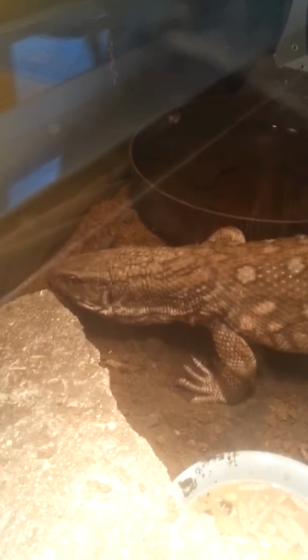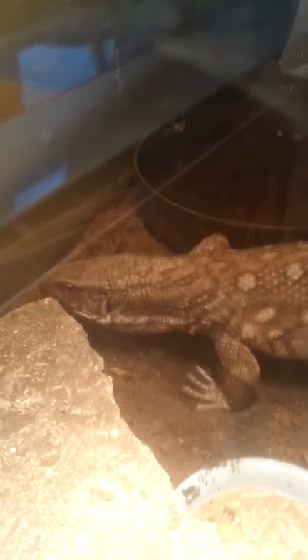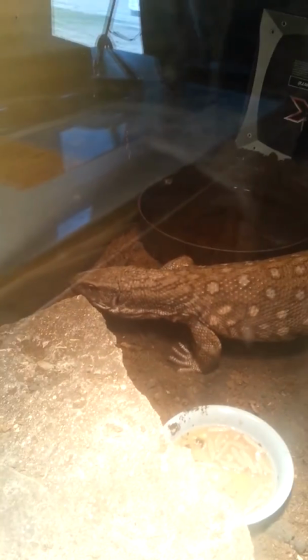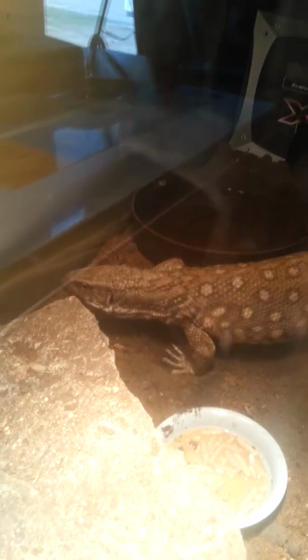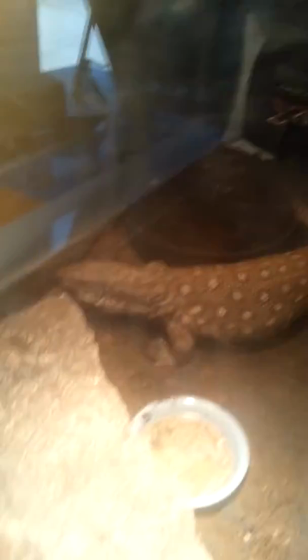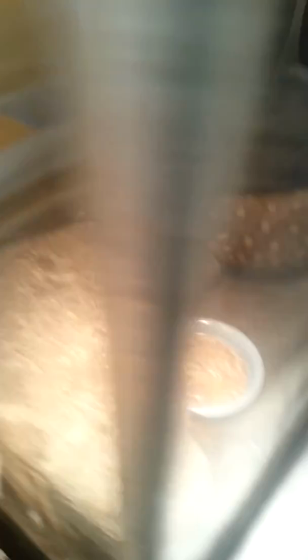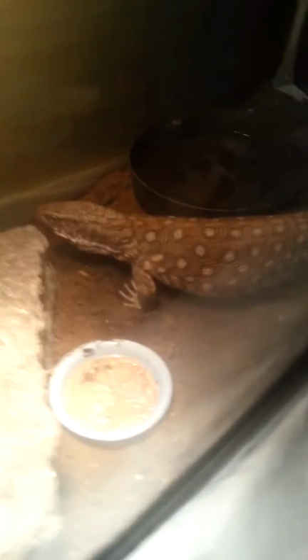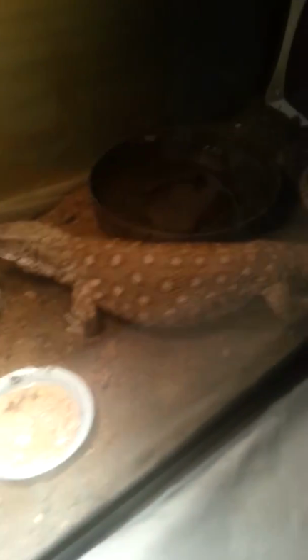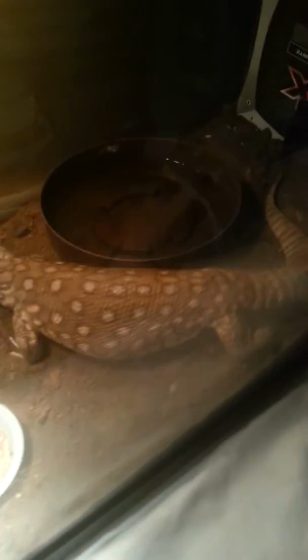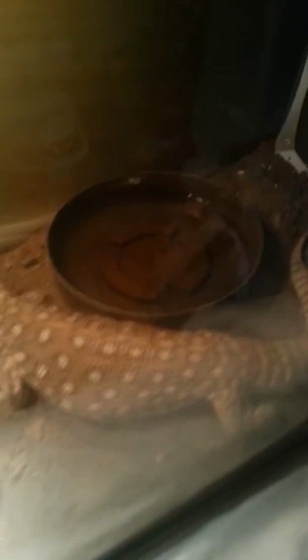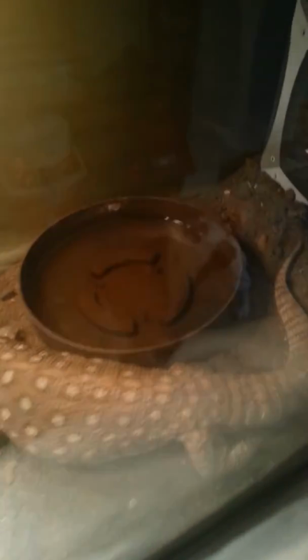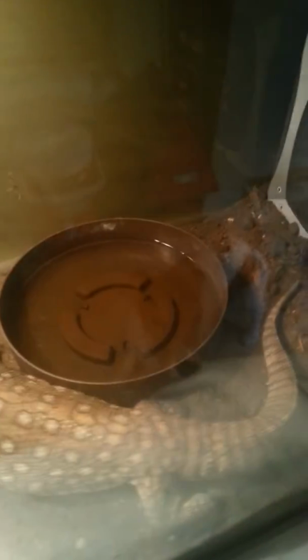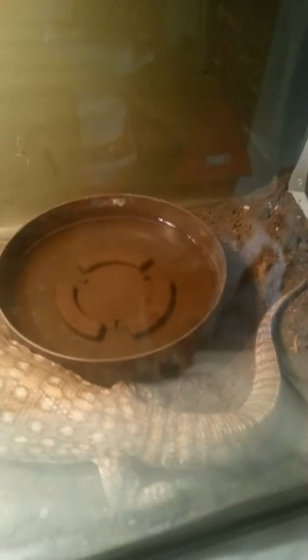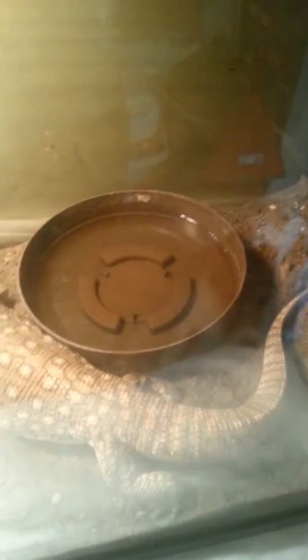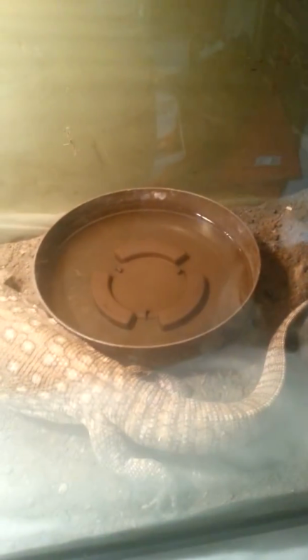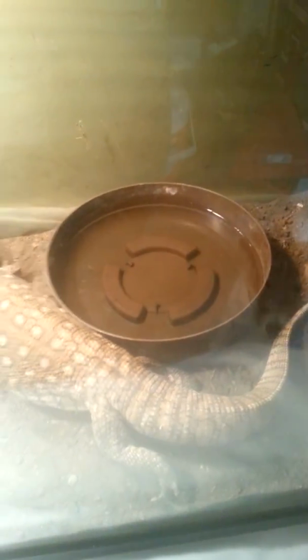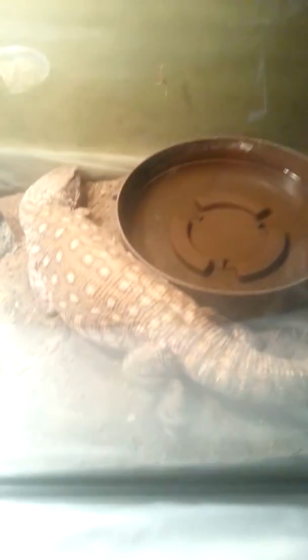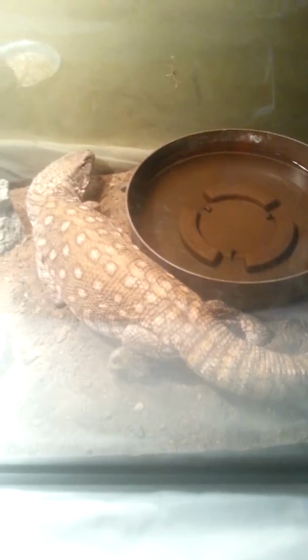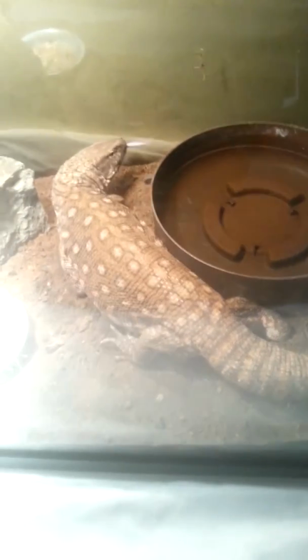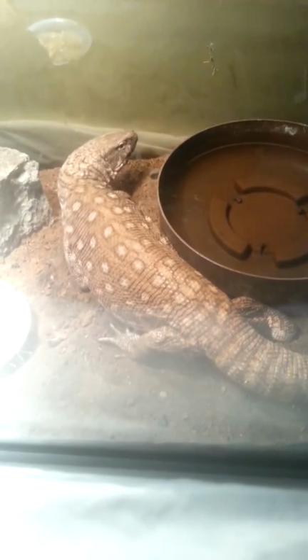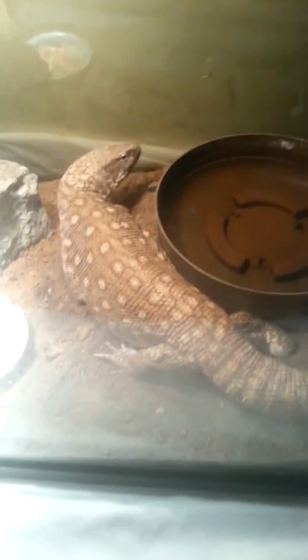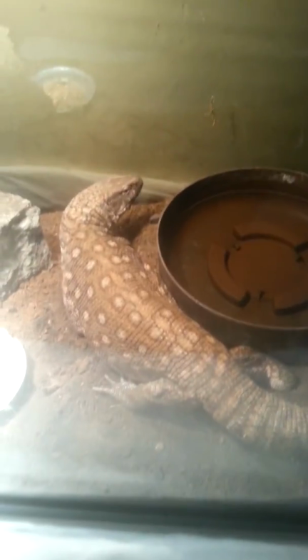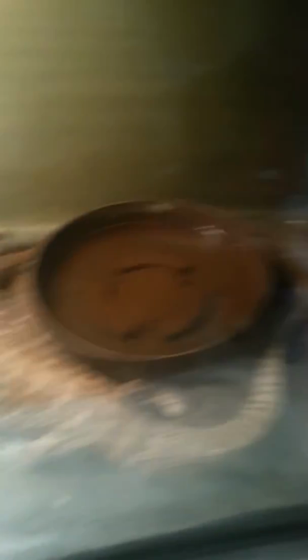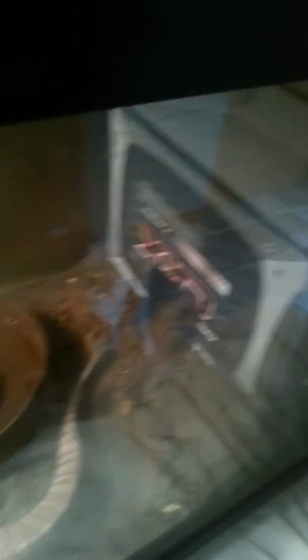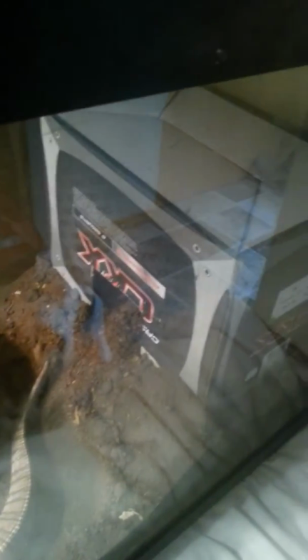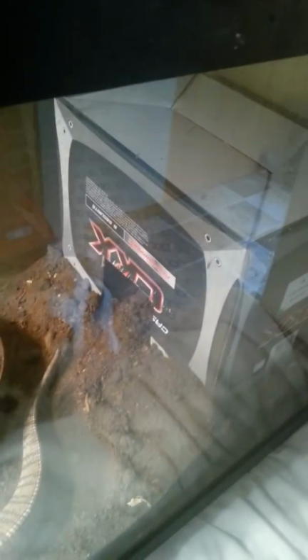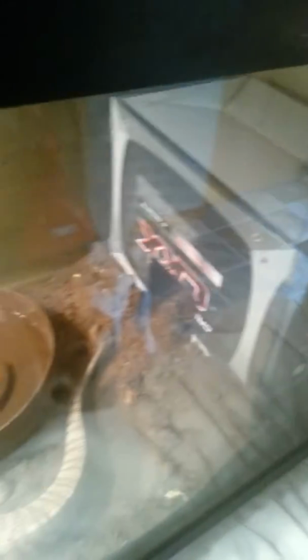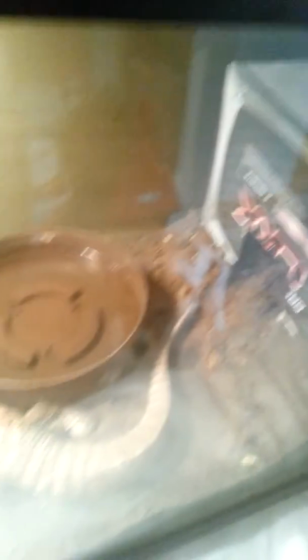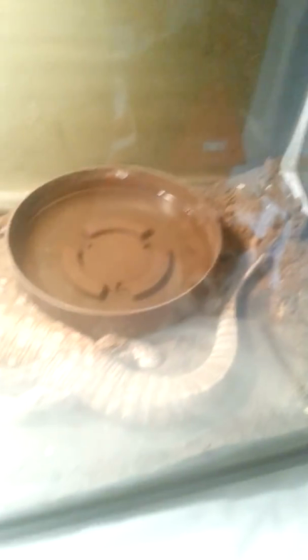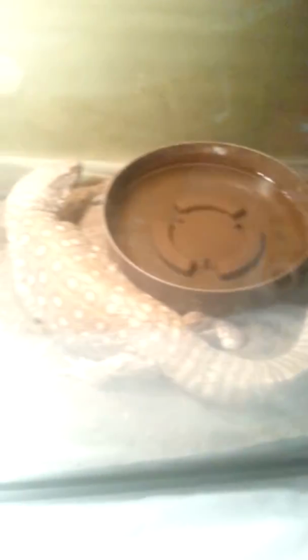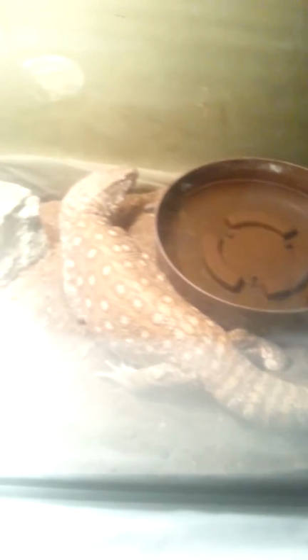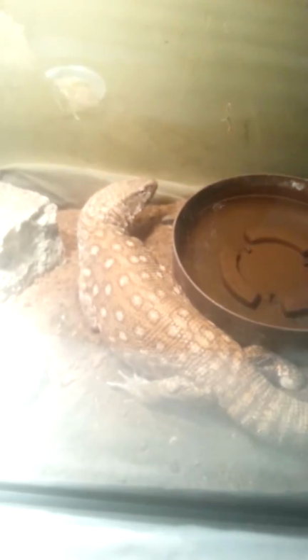But yeah, she's still doing all right. Her water dish and stuff — I just cleaned out all the poop and stuff in her tank, and cleaned her water dish, and put this box in there.